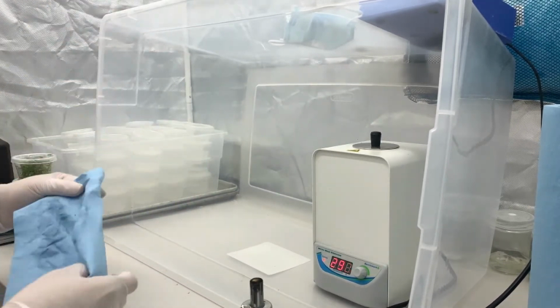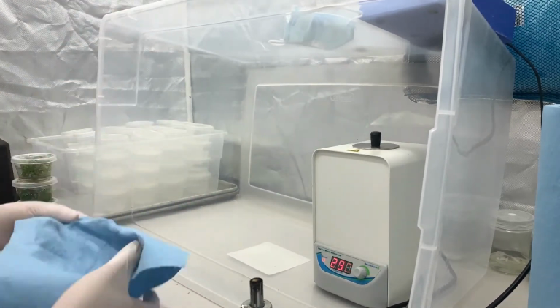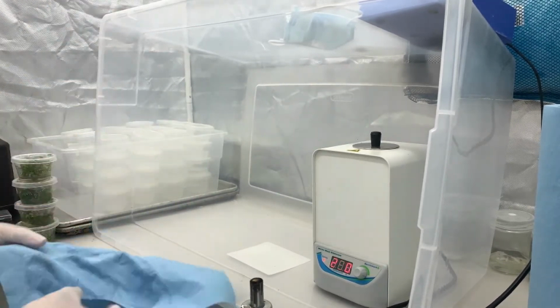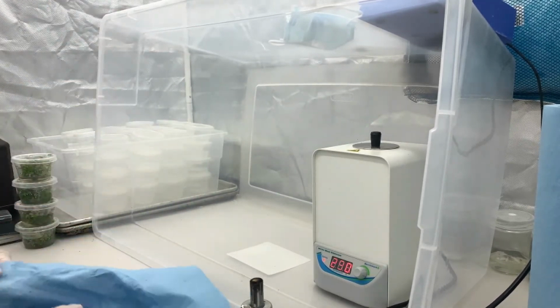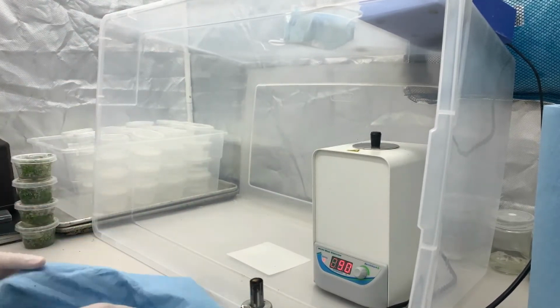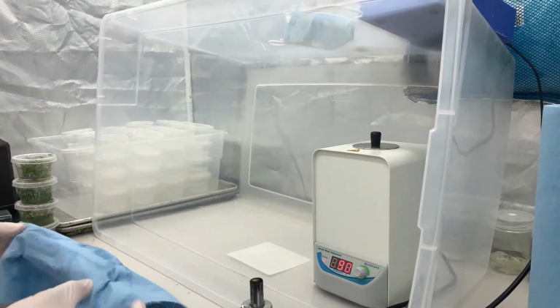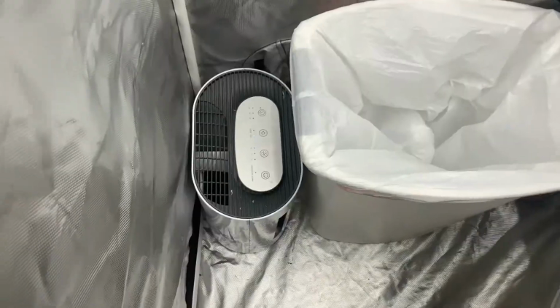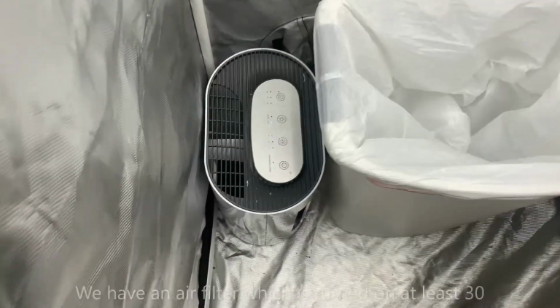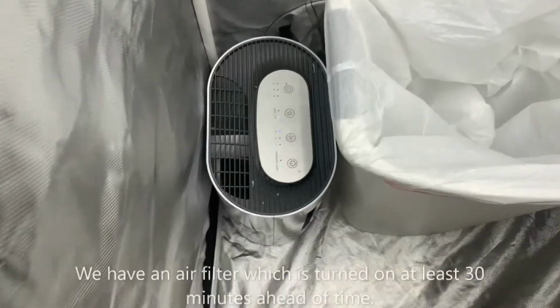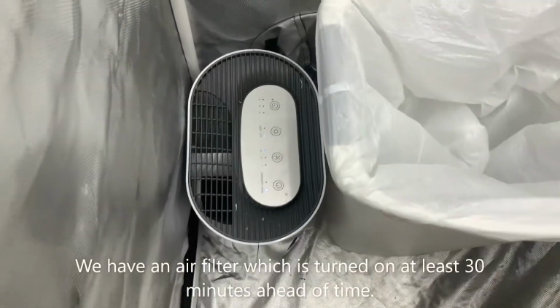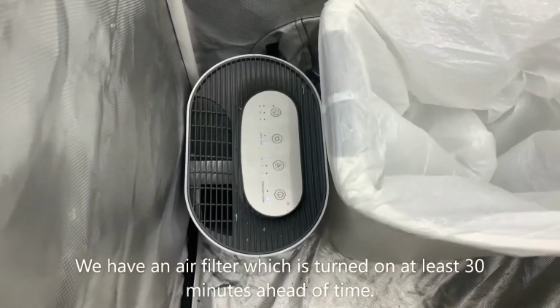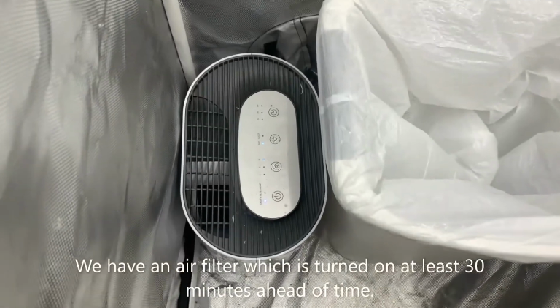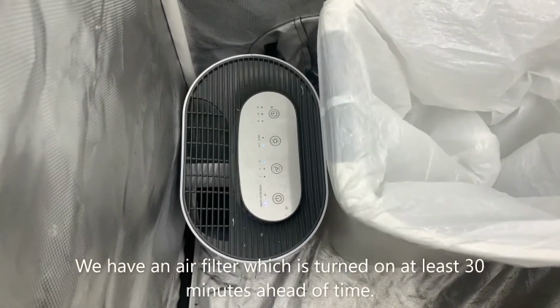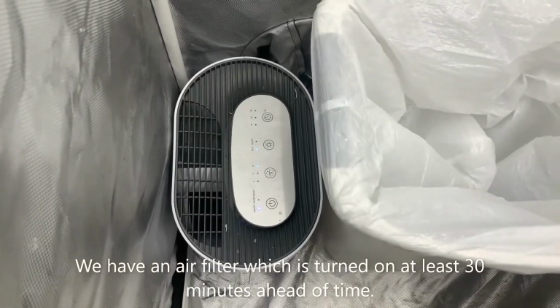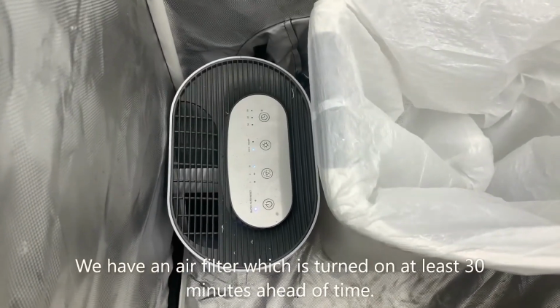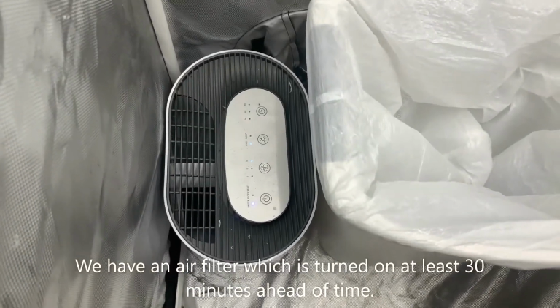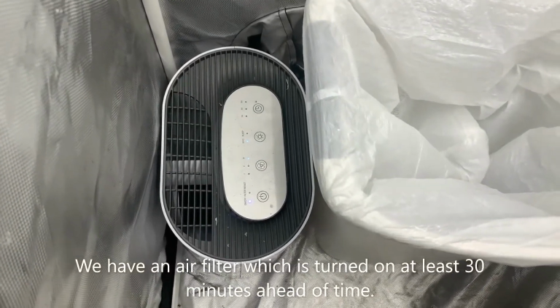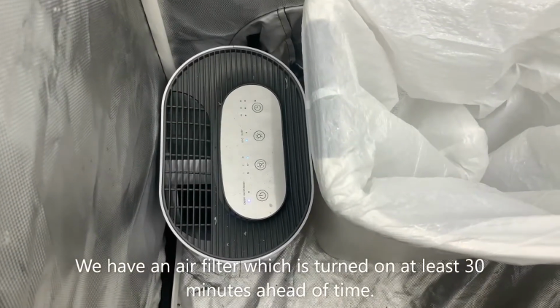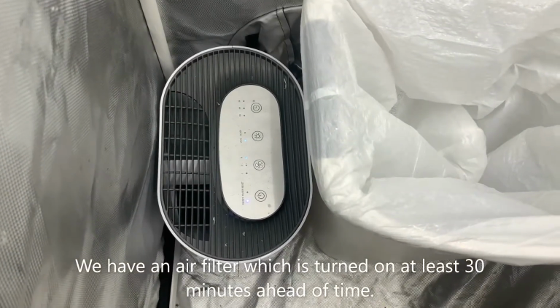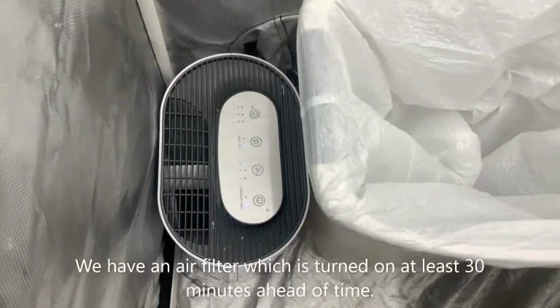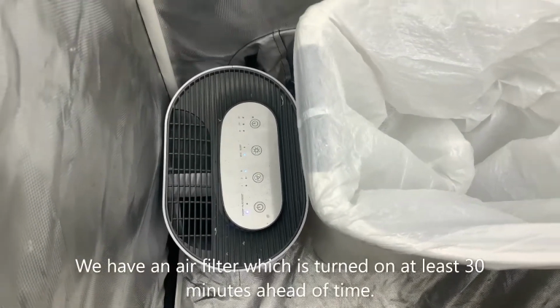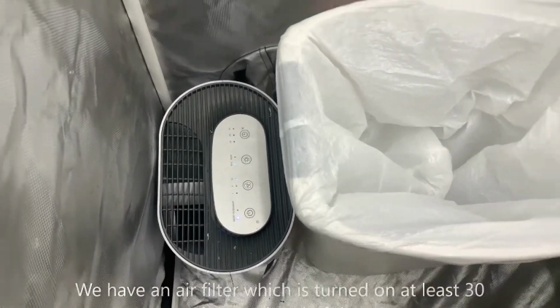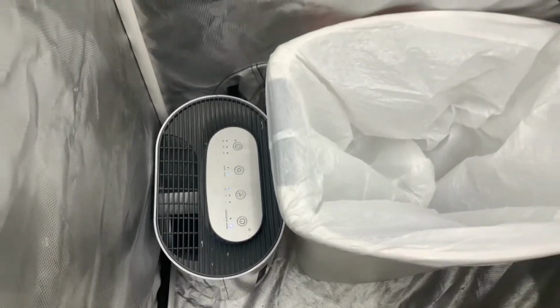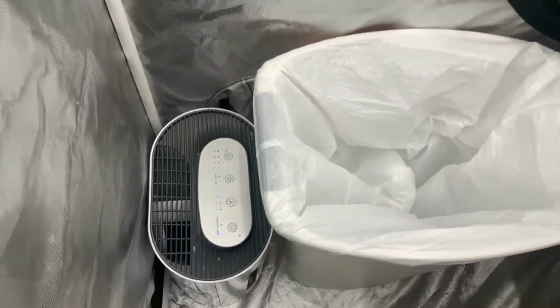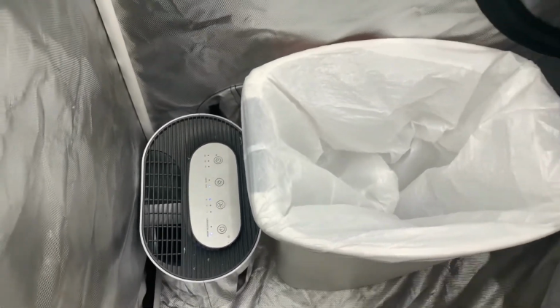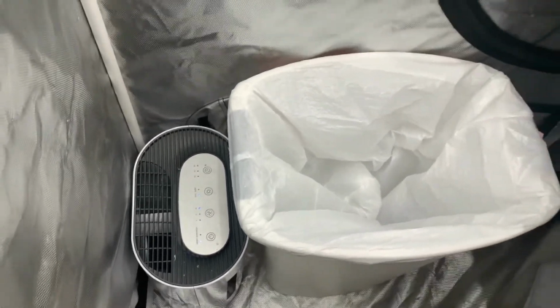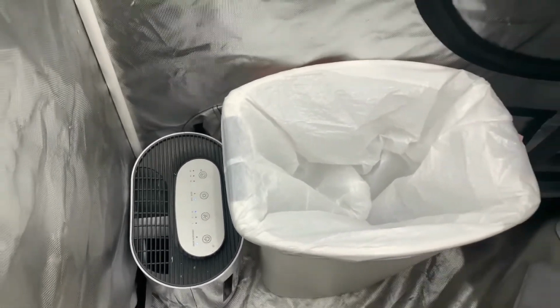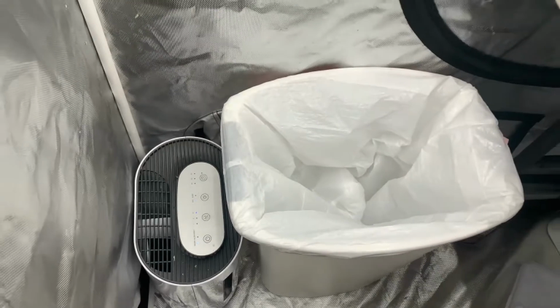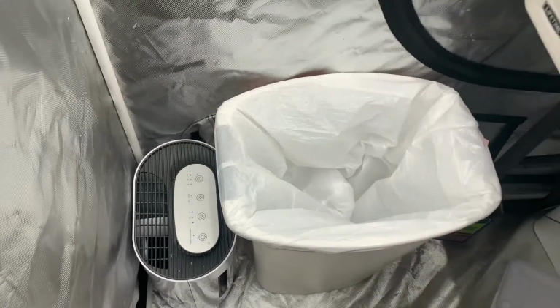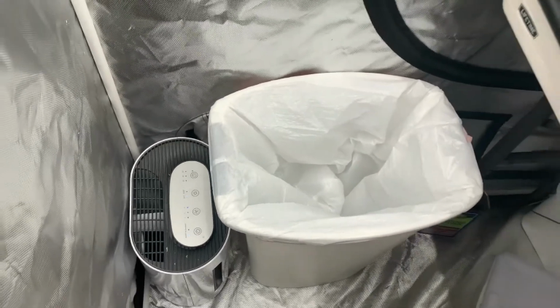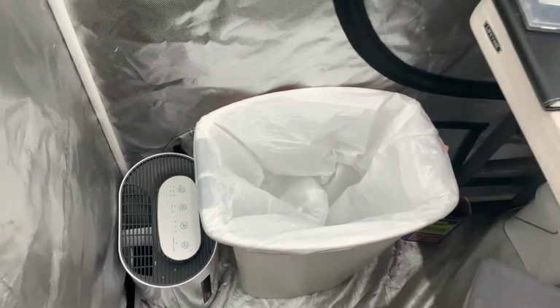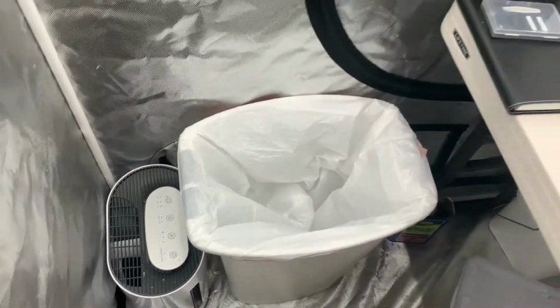If you don't have access to a laminar airflow hood, you can still put on an air filter and that still works pretty well. We turn ours on about 30 minutes ahead of time.